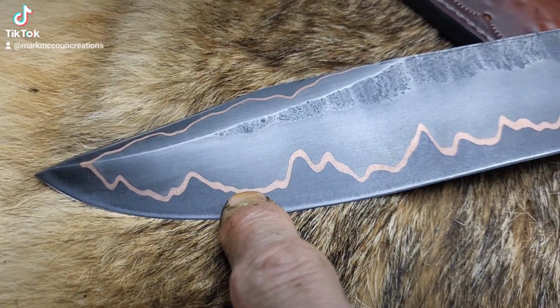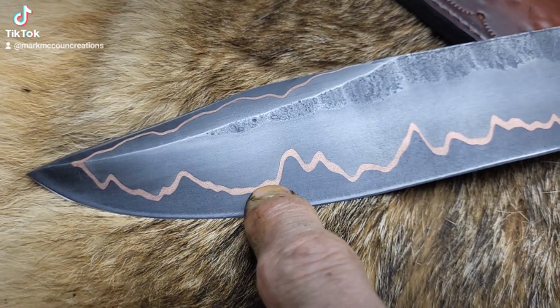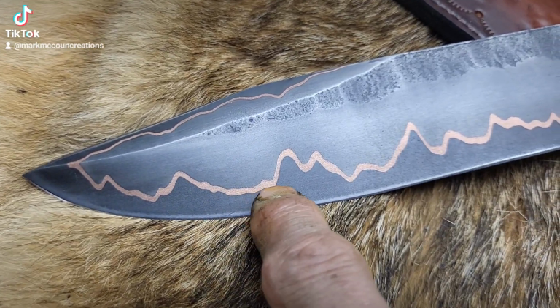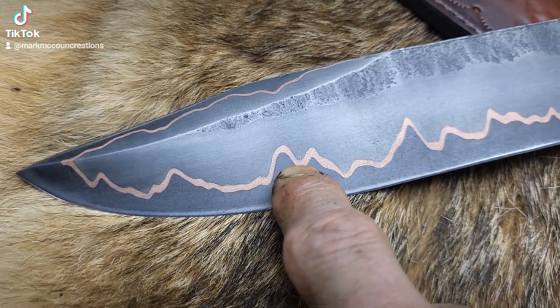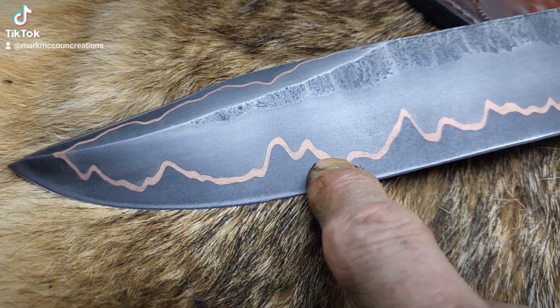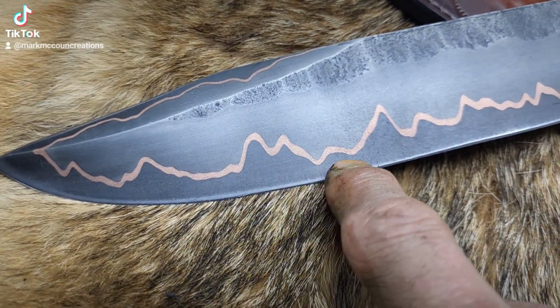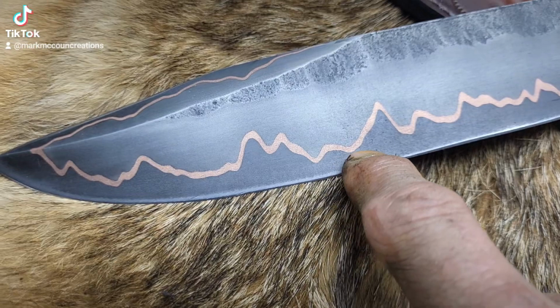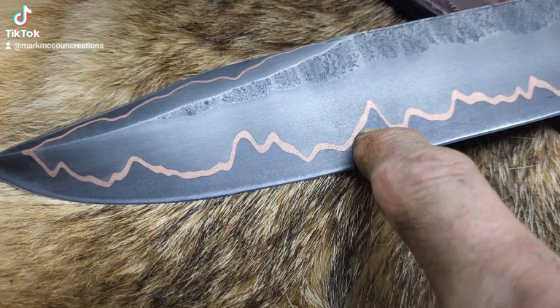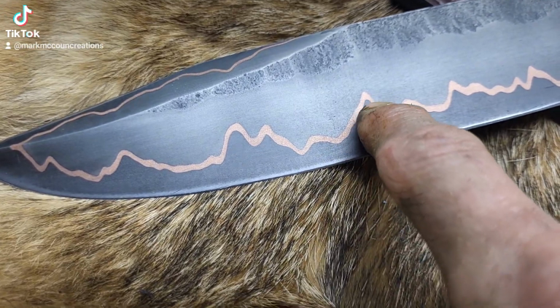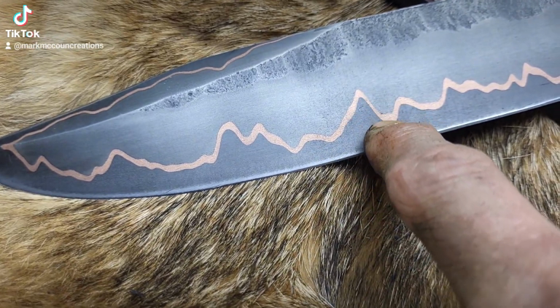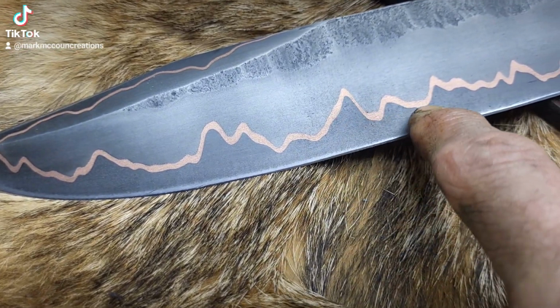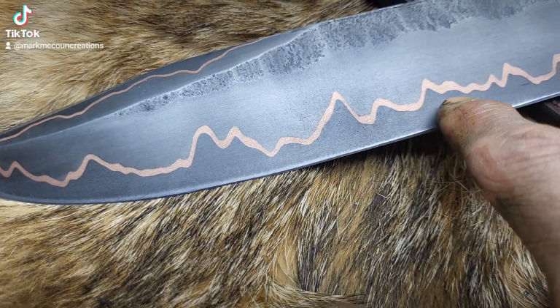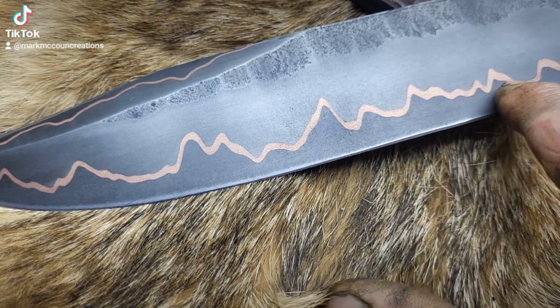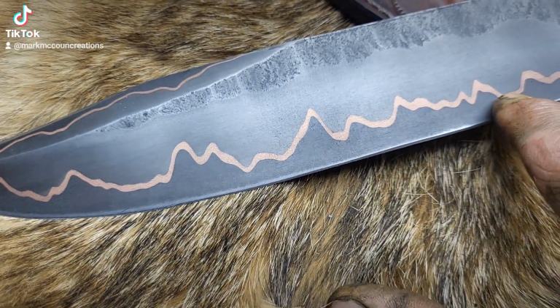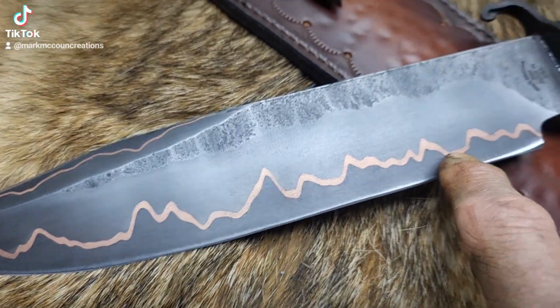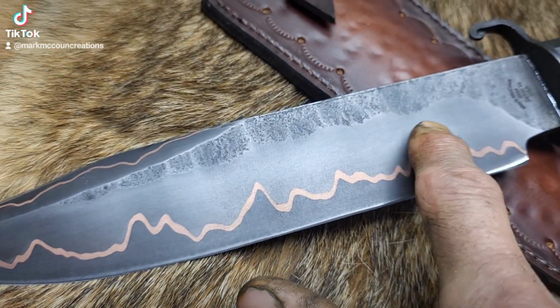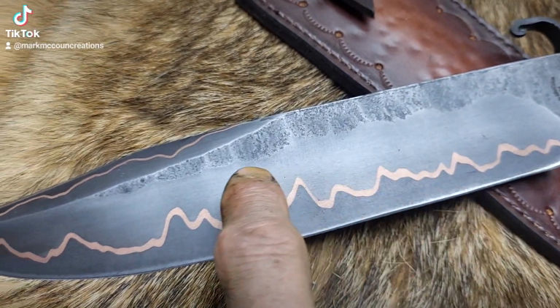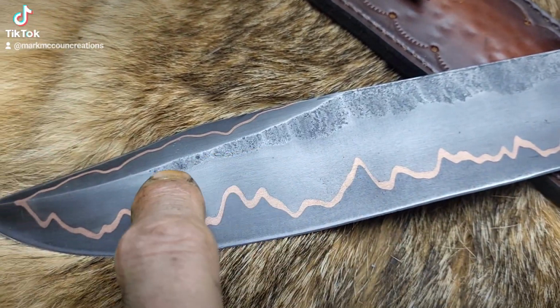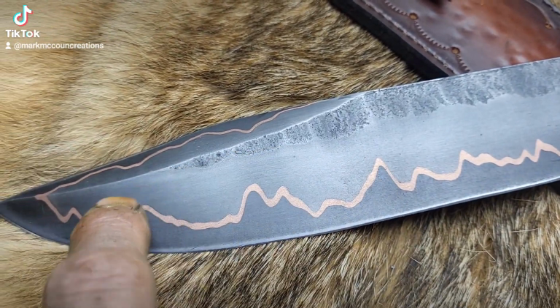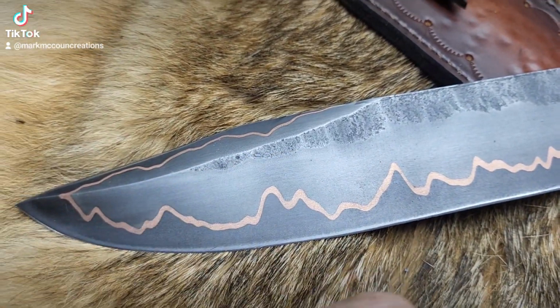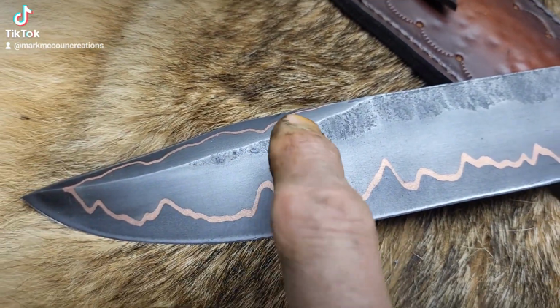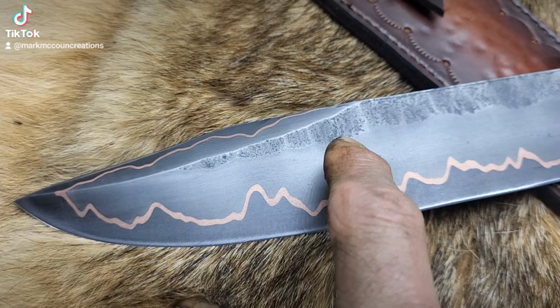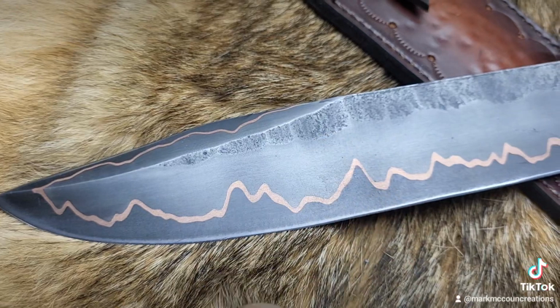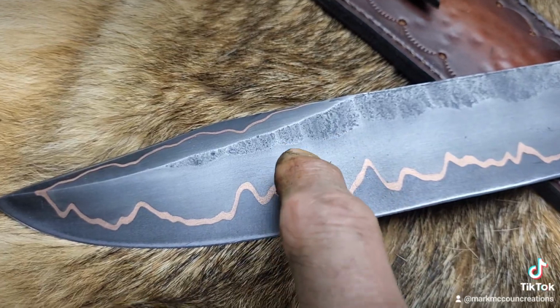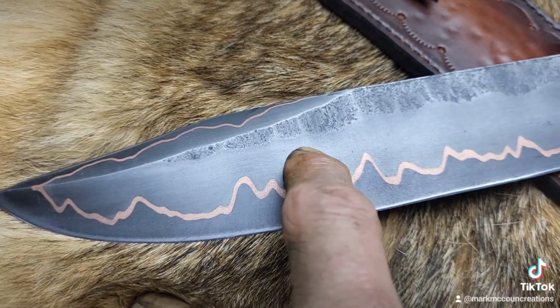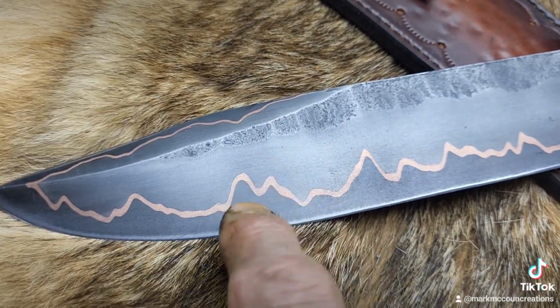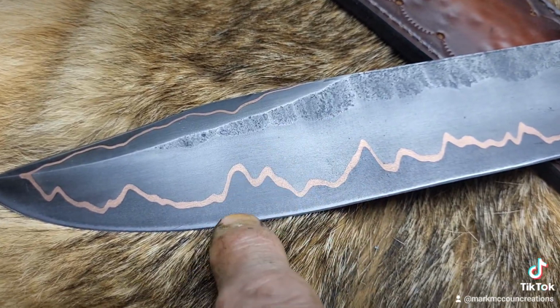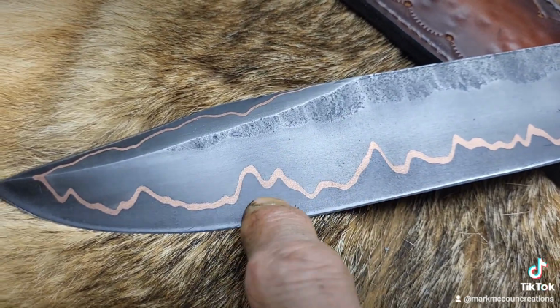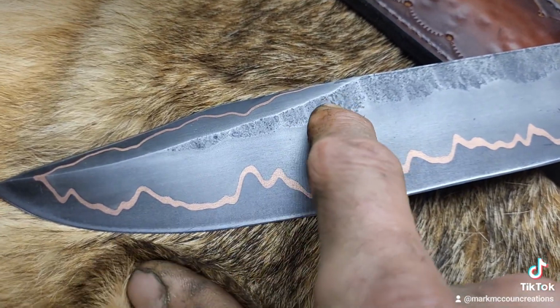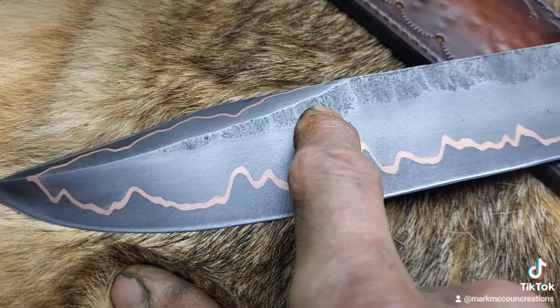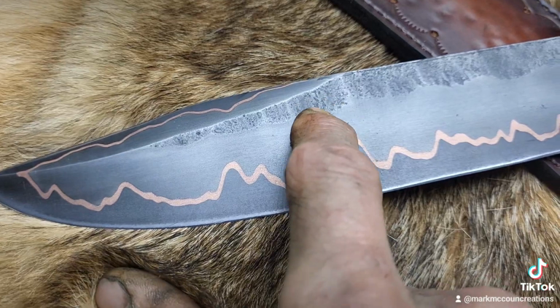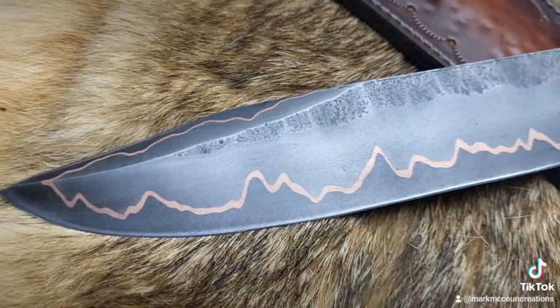There's a layer on each side of 0.010 copper. And then the outside layer is 15N20. And if you notice, they're soaked in coffee — and this is lighter than this. That's because that's high nickel and it doesn't etch dark.